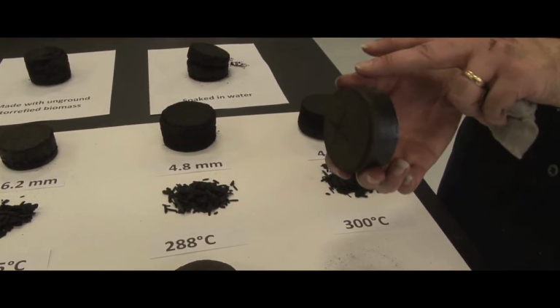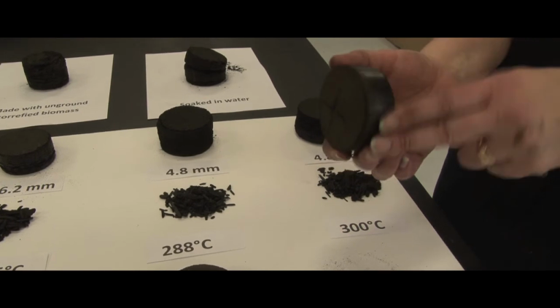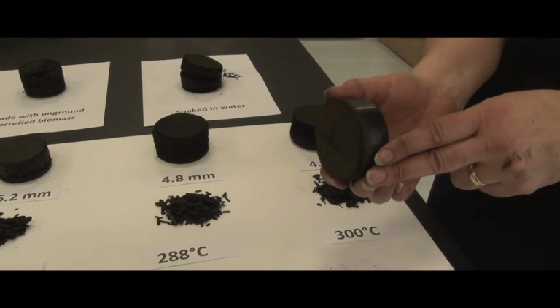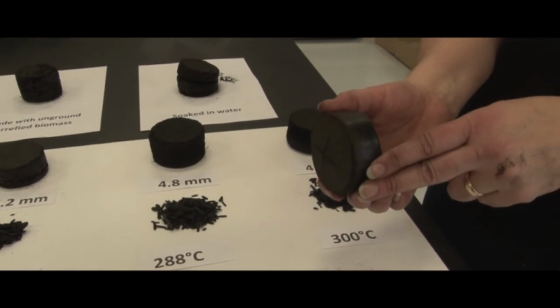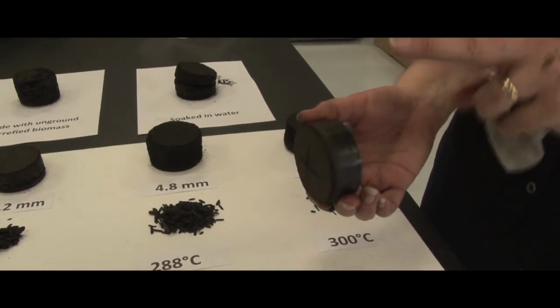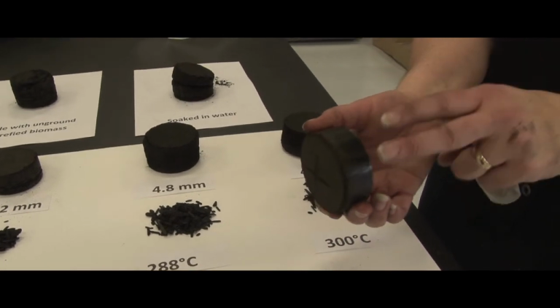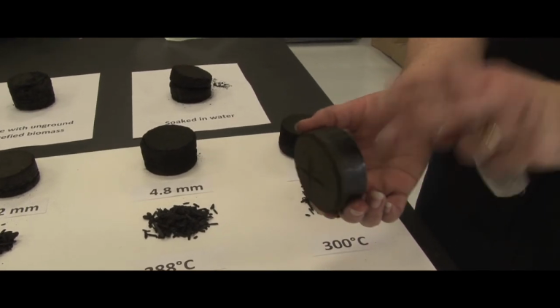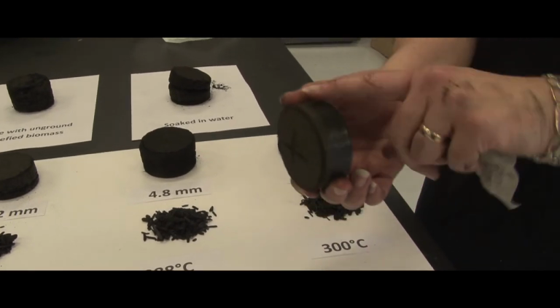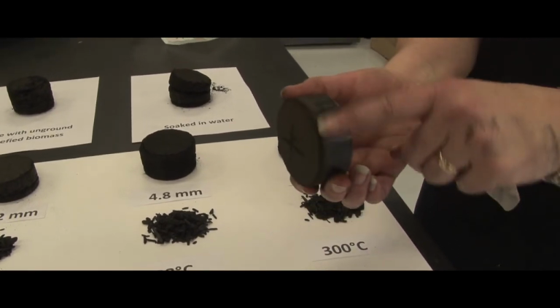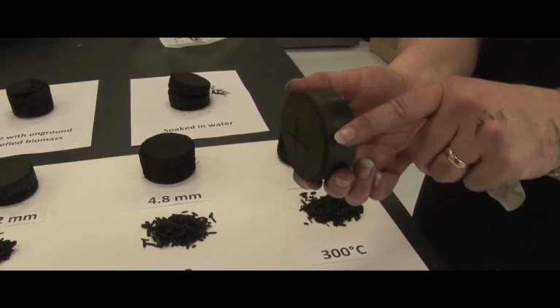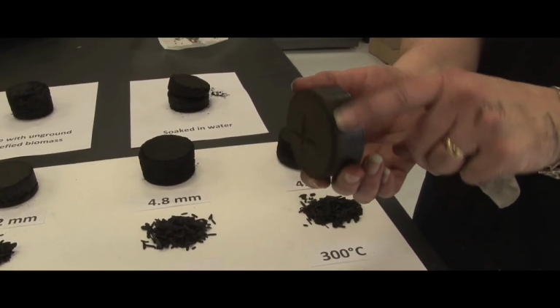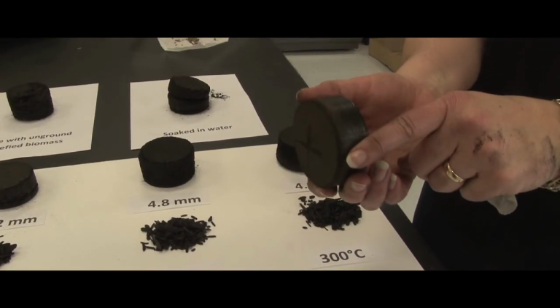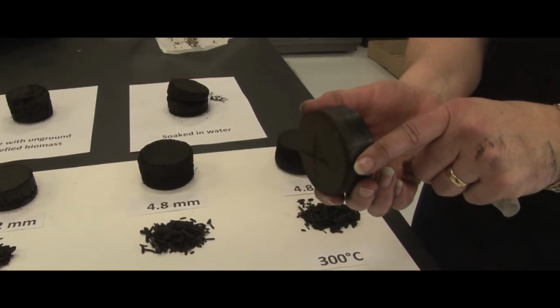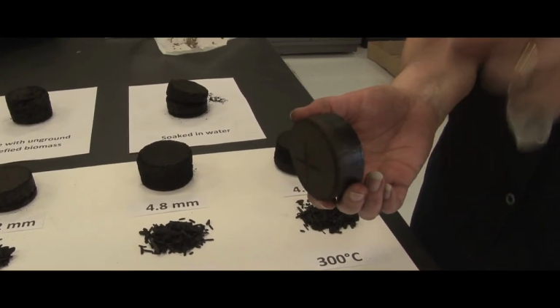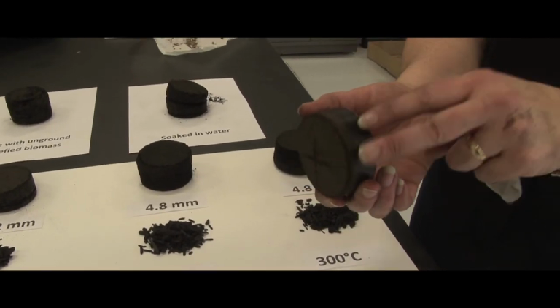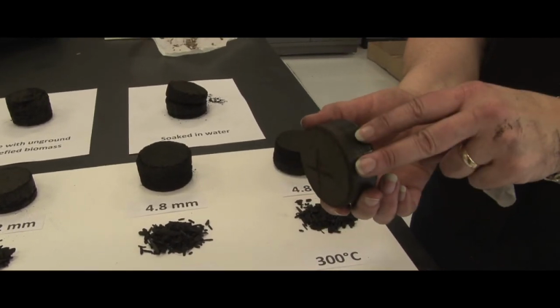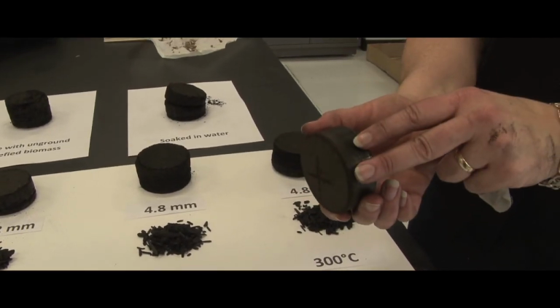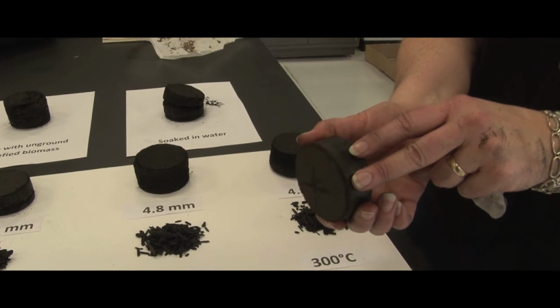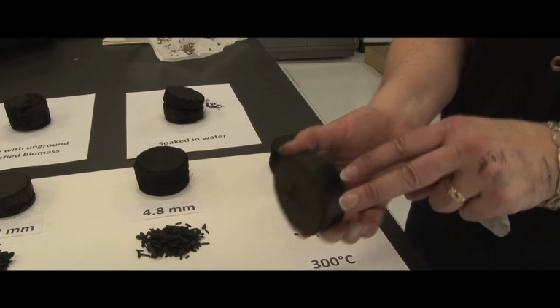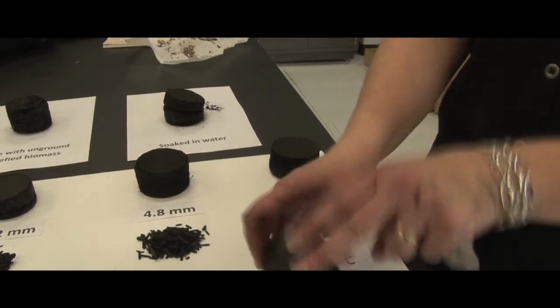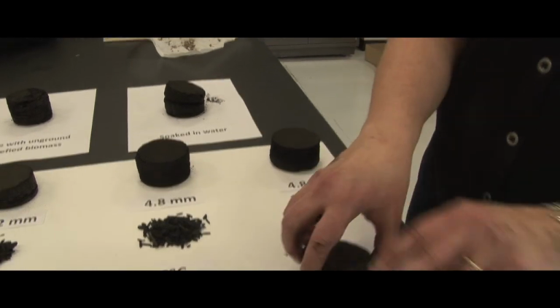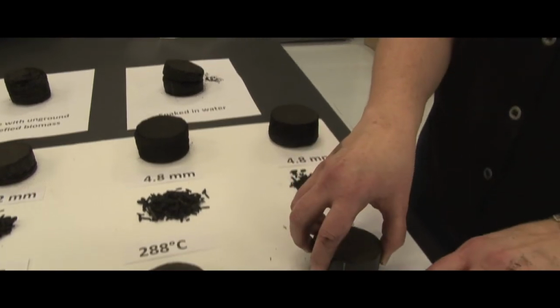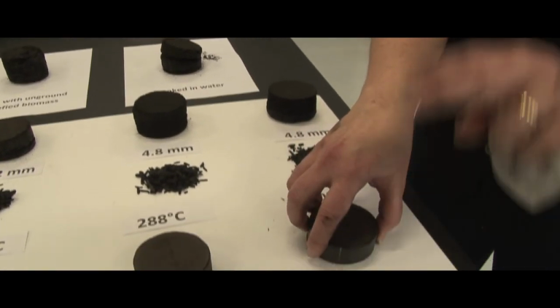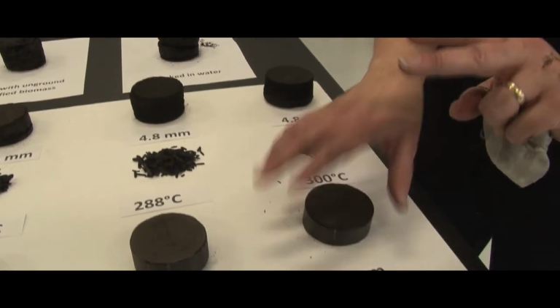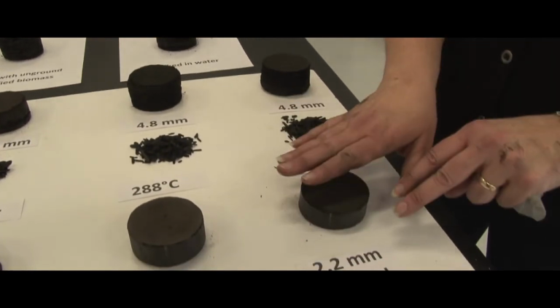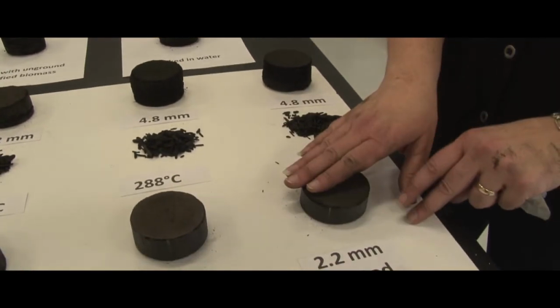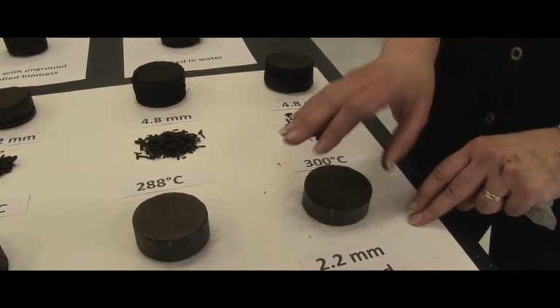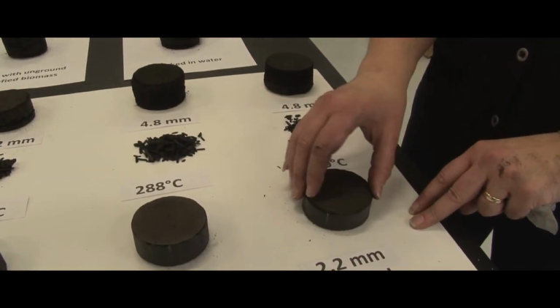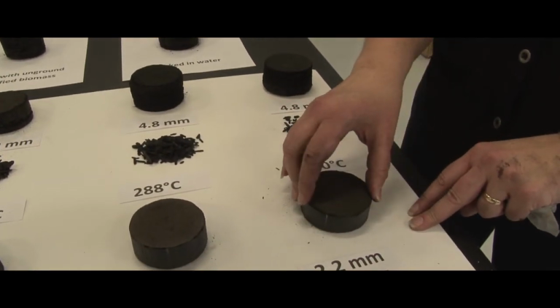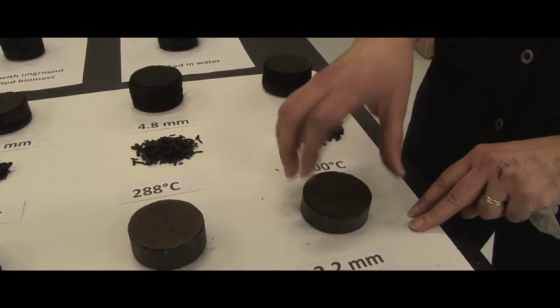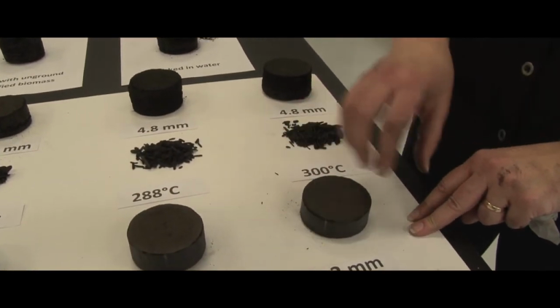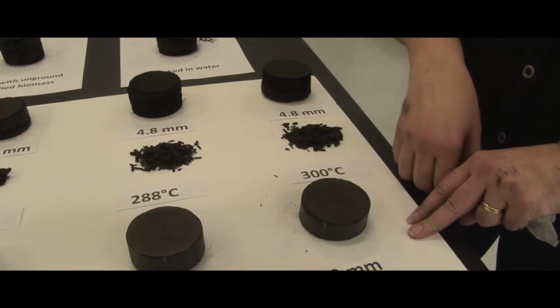It's got a nice shiny surface, which could indicate that it's starting to get properties where it won't allow water penetration. Definitely a point to explore is going to a smaller grind size and heating it to see what we can produce.